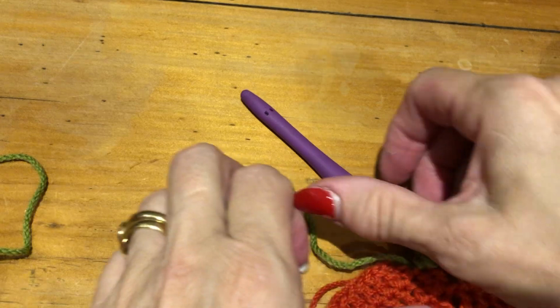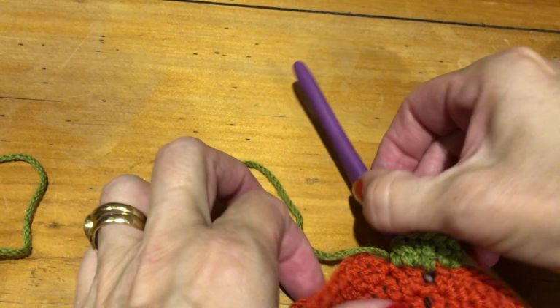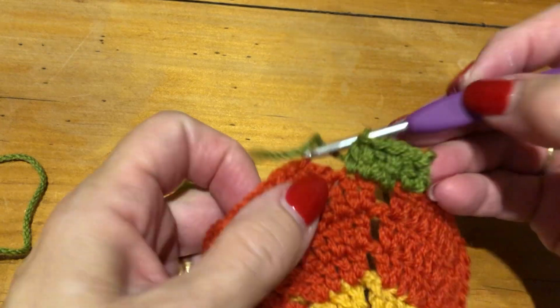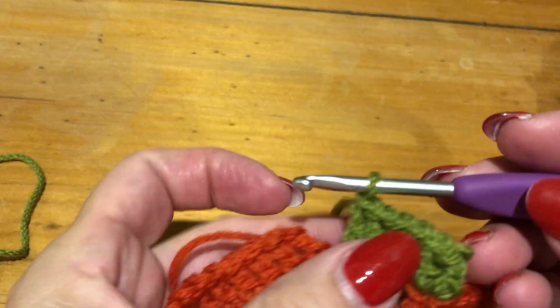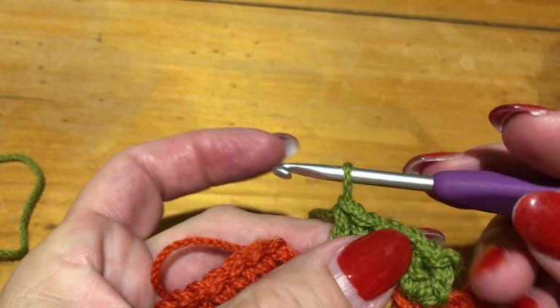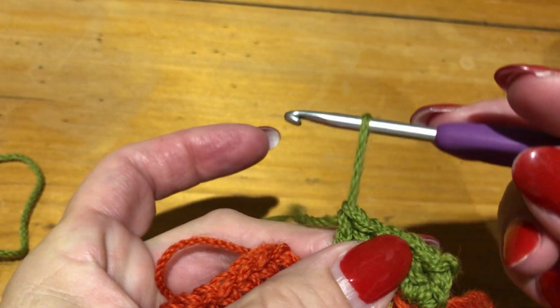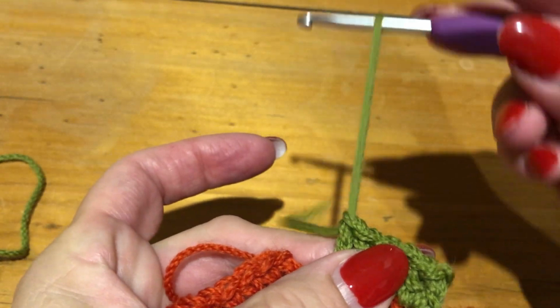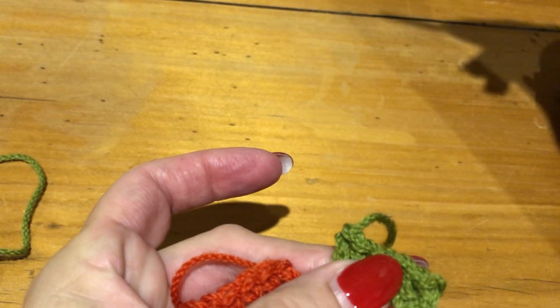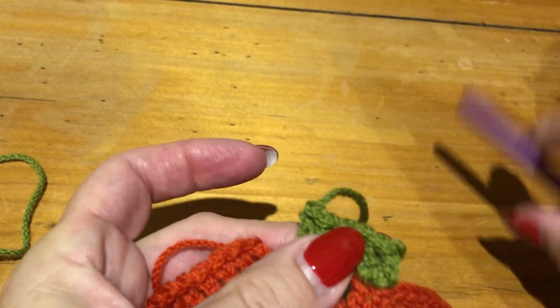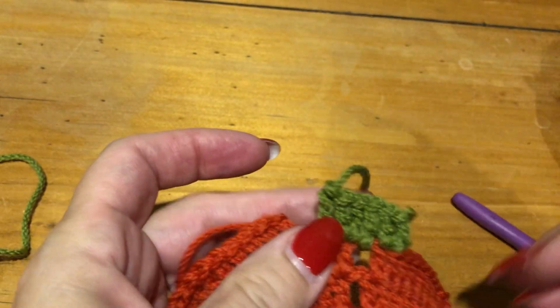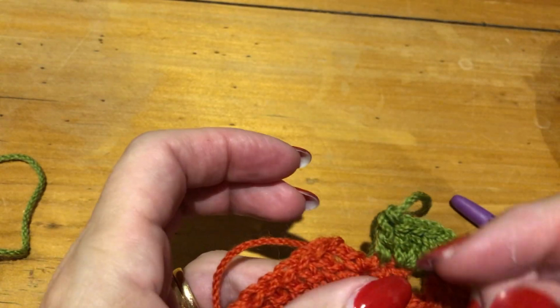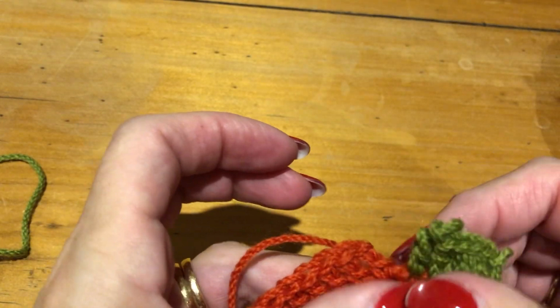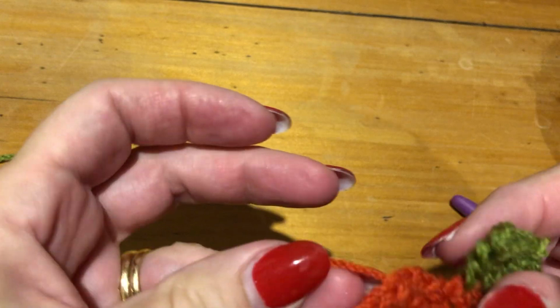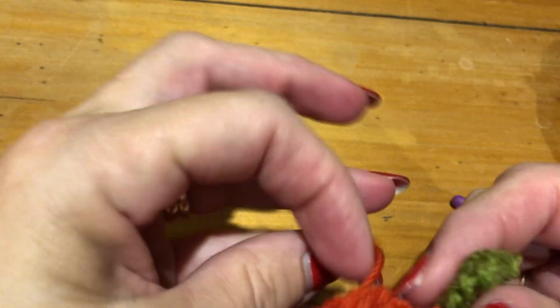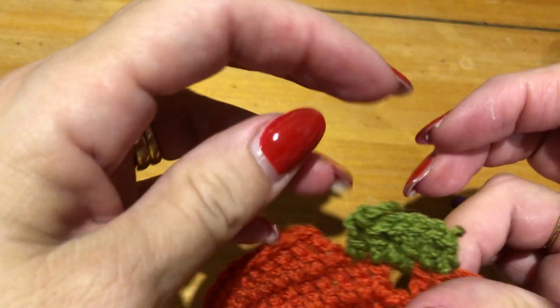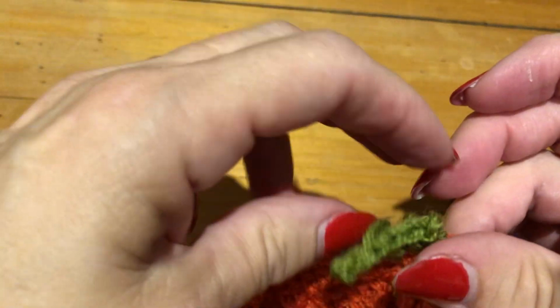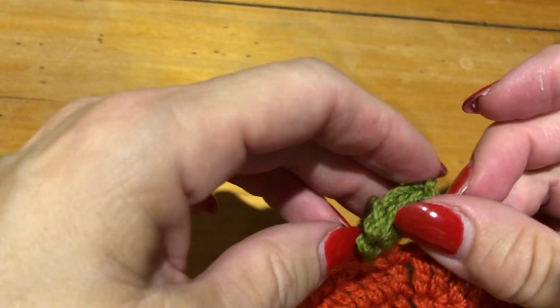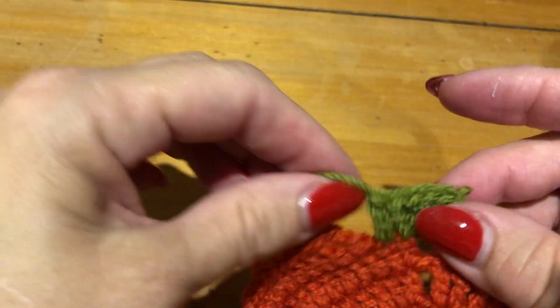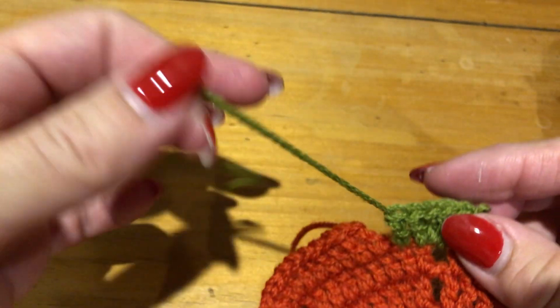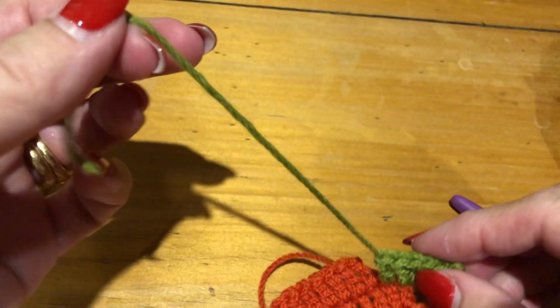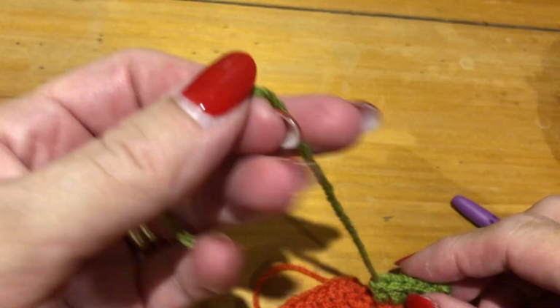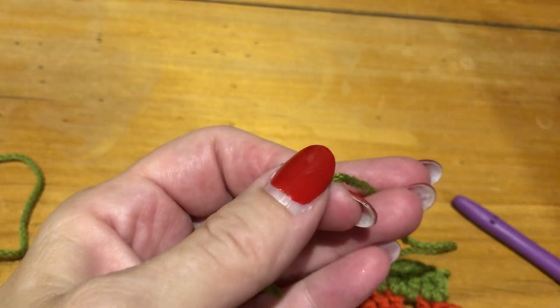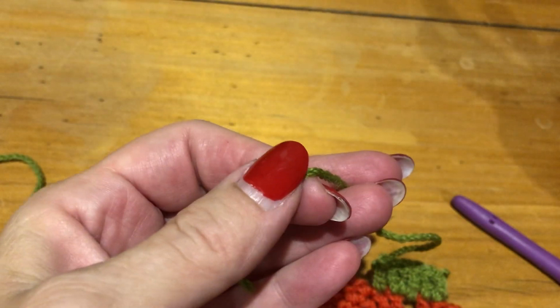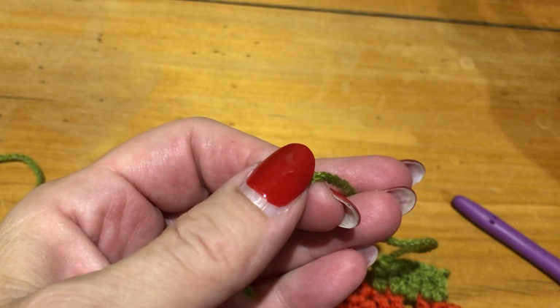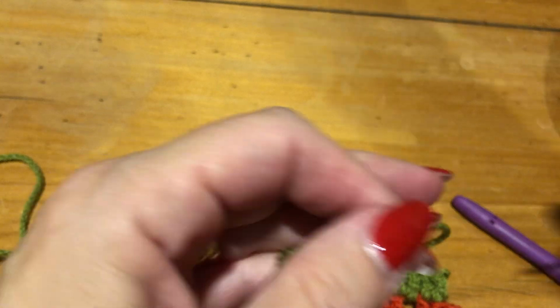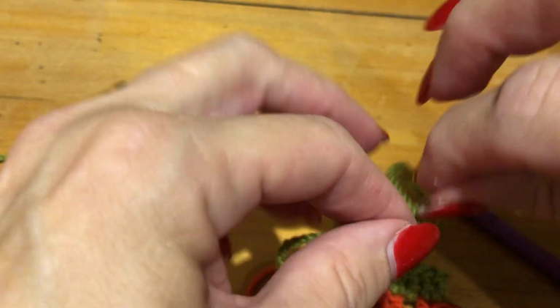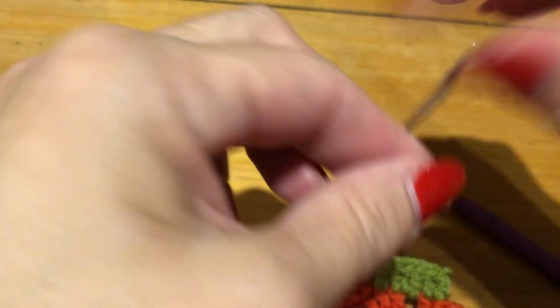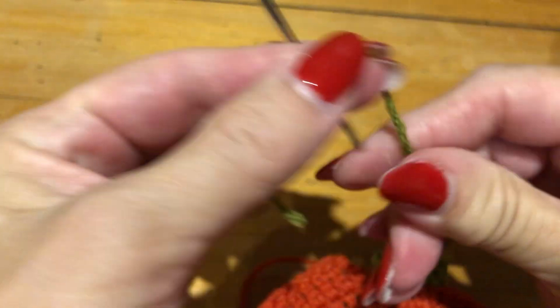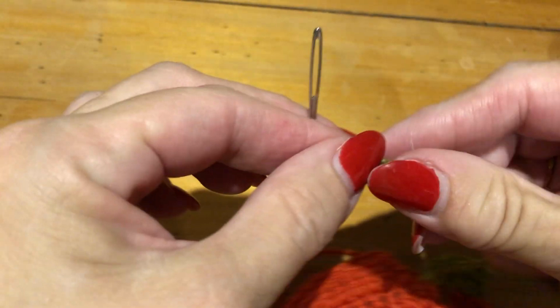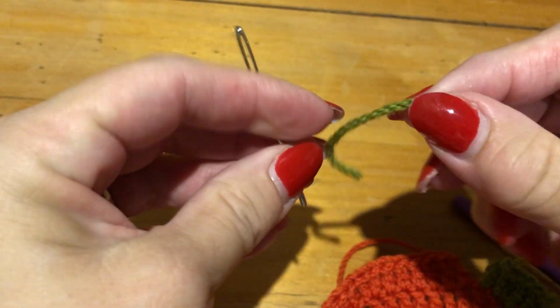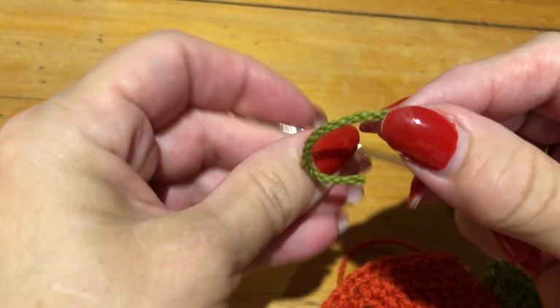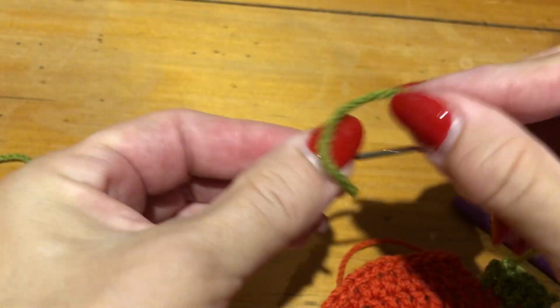The next thing you do is pull it right through, right through just like that. Then you thread your yarn through your wool needle, like so.